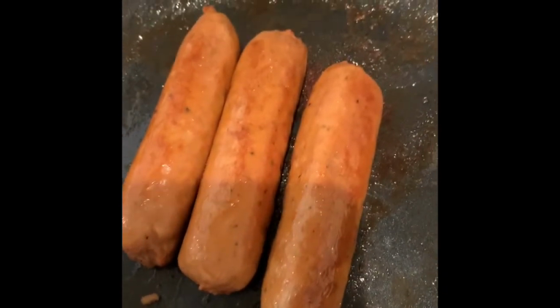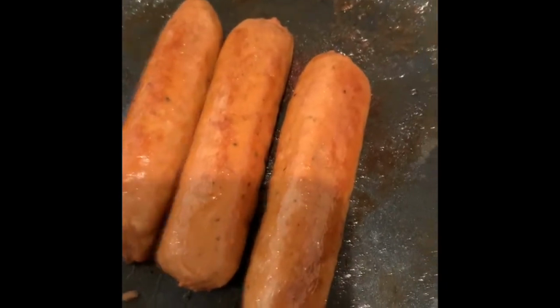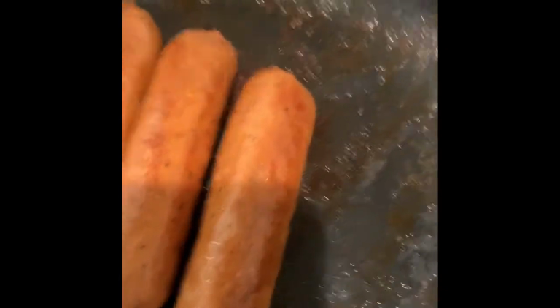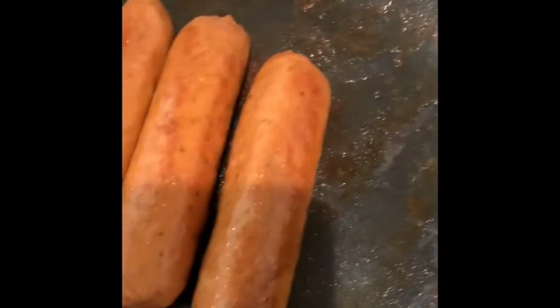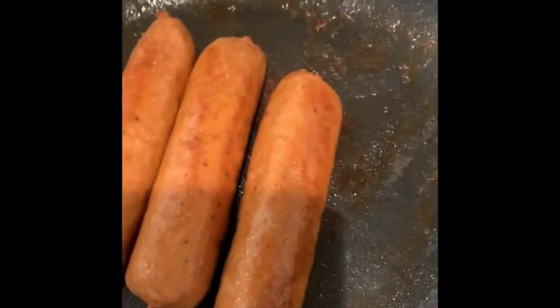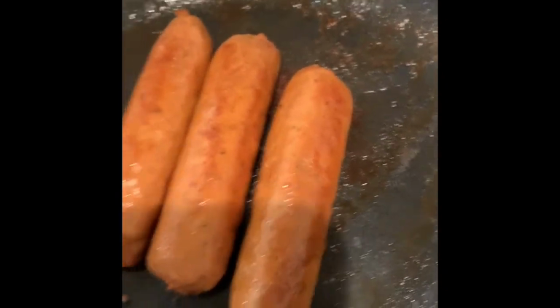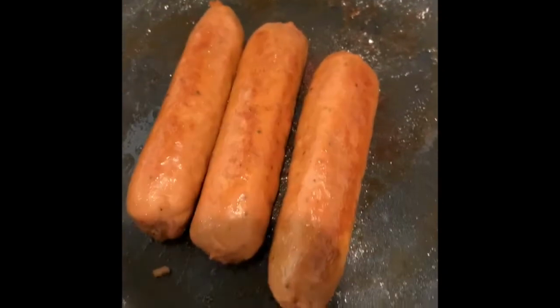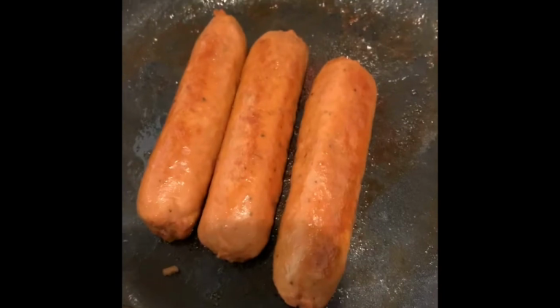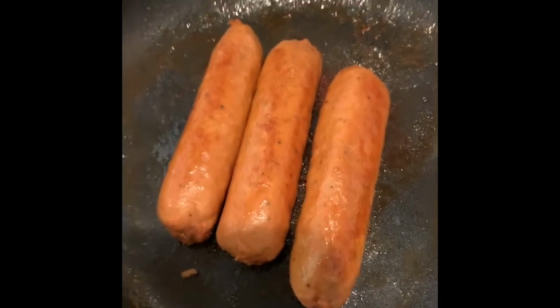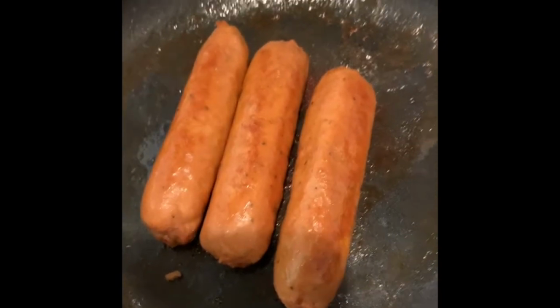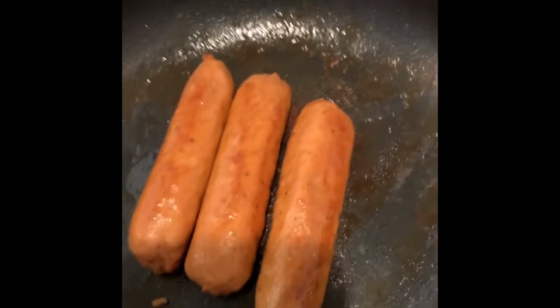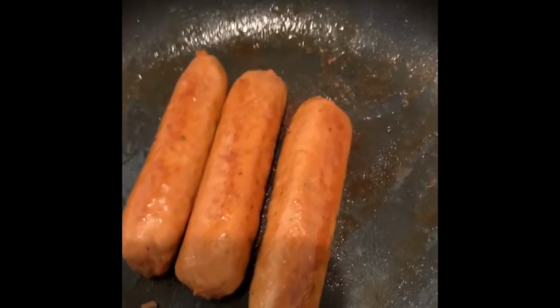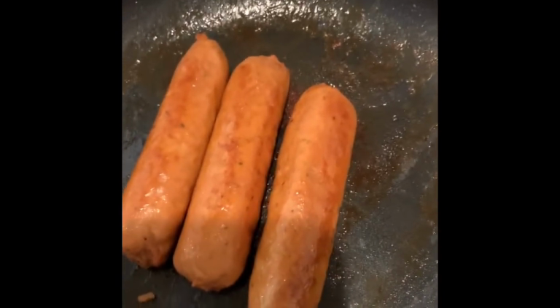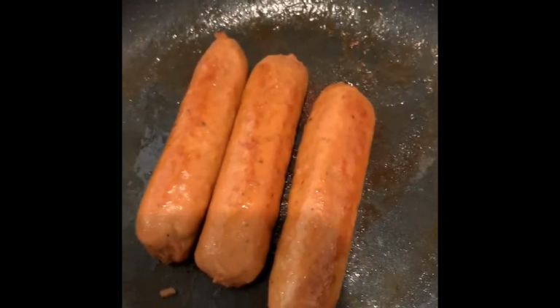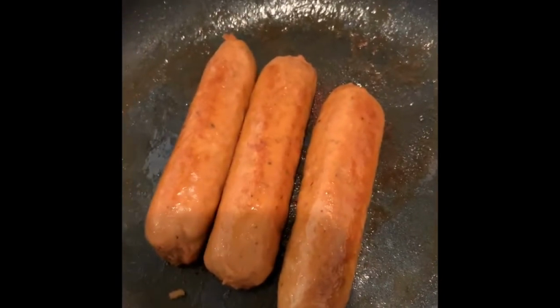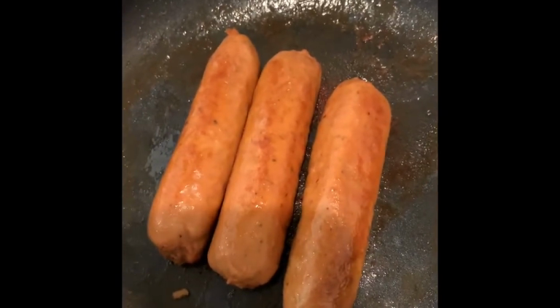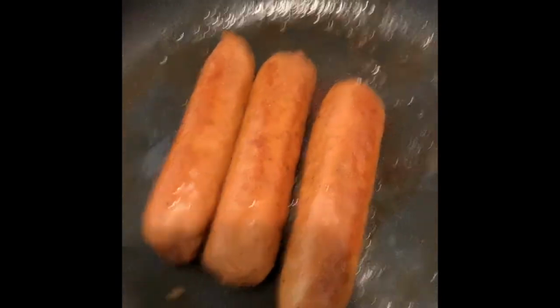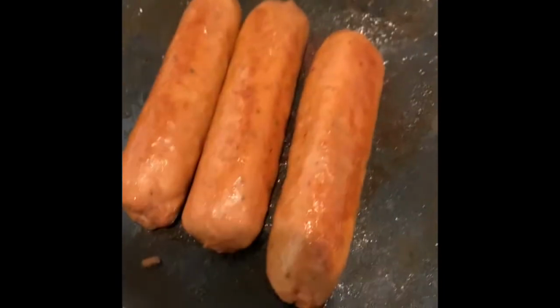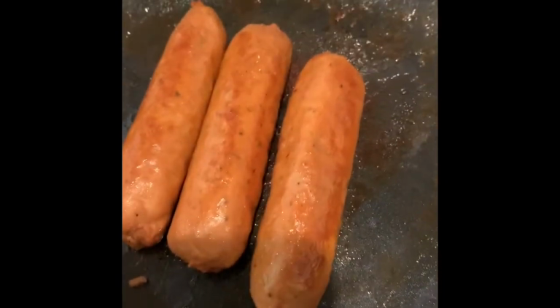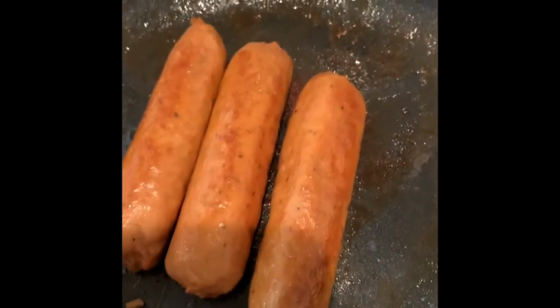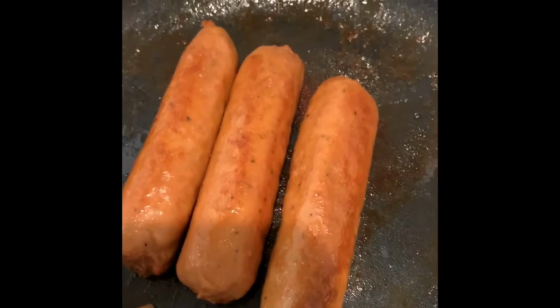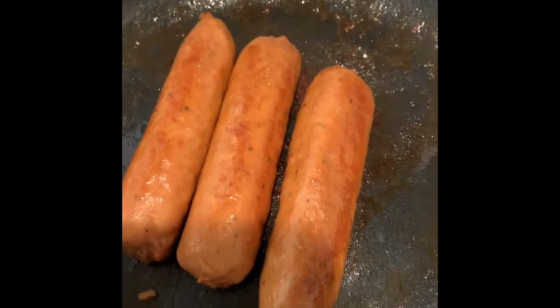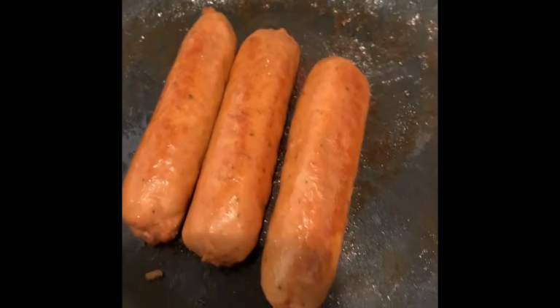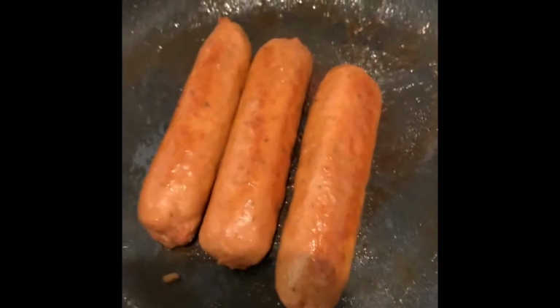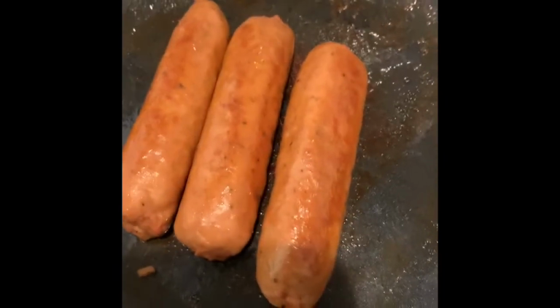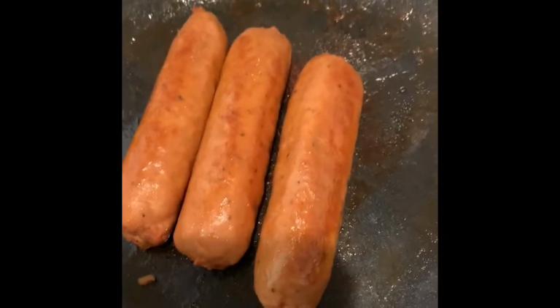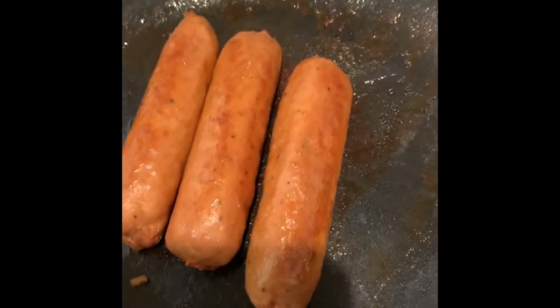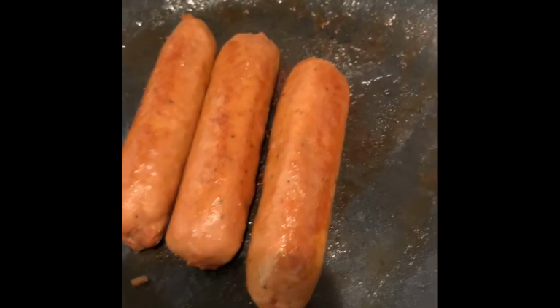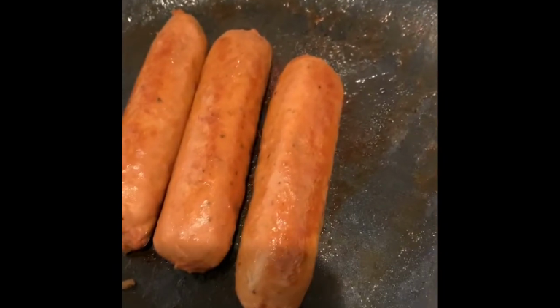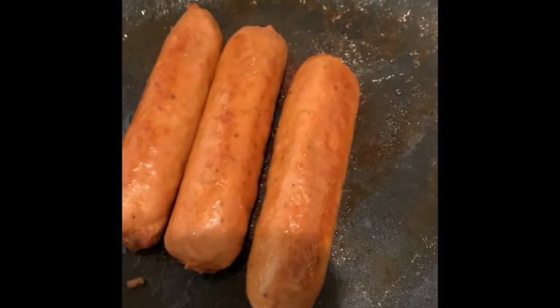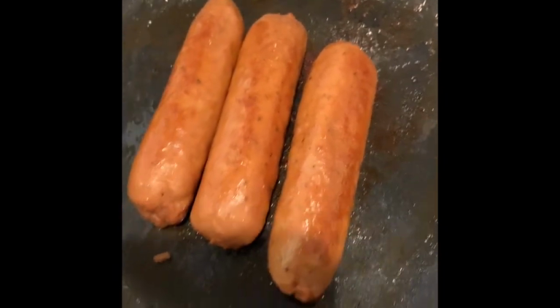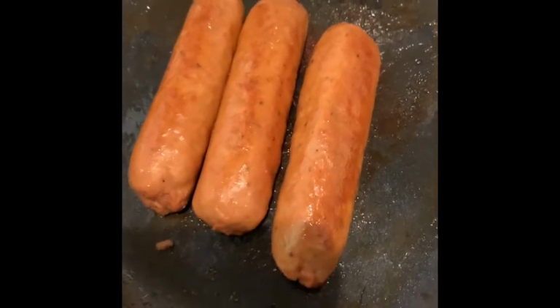They're not as greasy. They have the same taste — if not better. Amazing. I see why they're doing what they're doing. I get it.